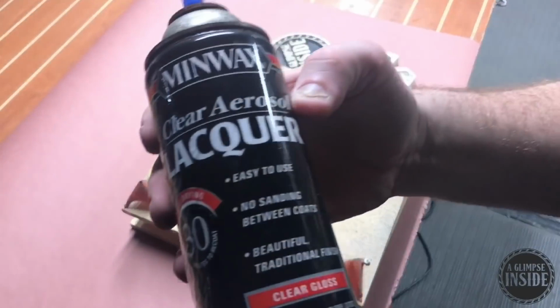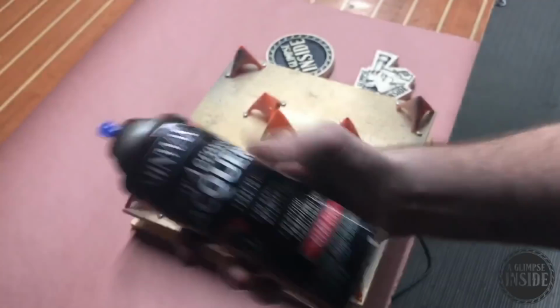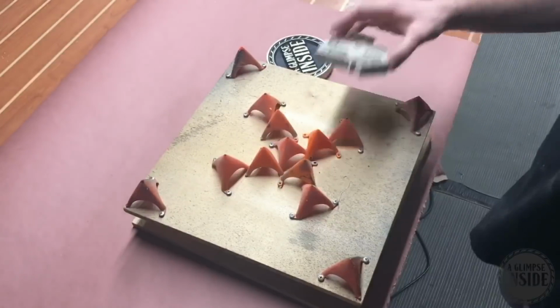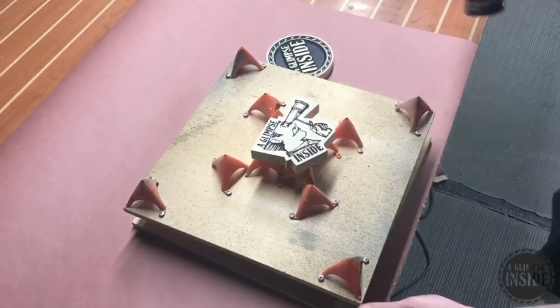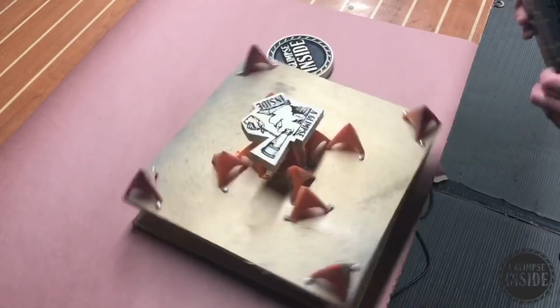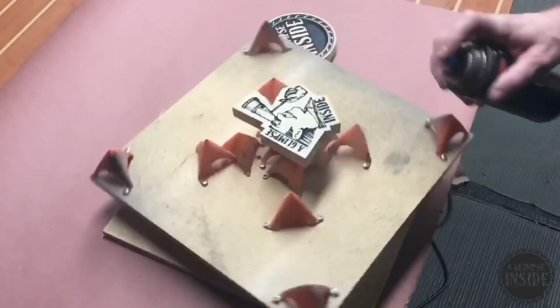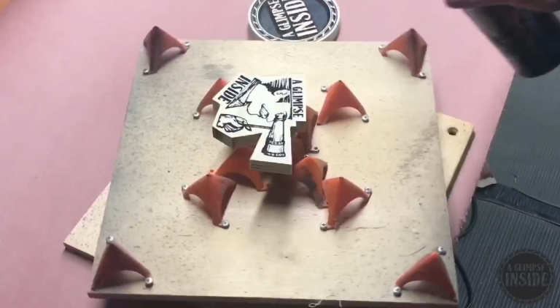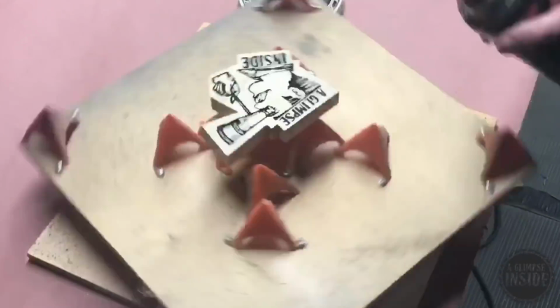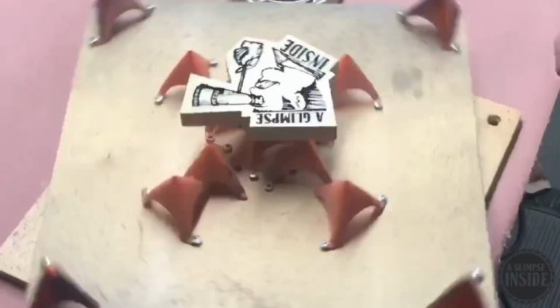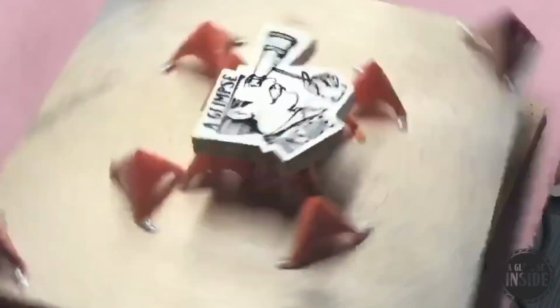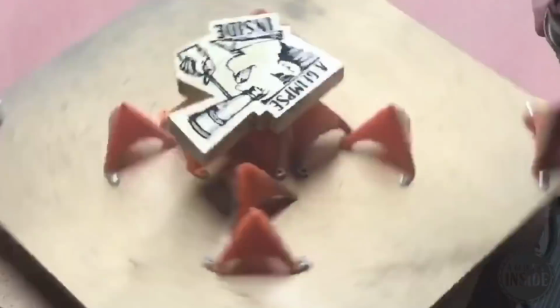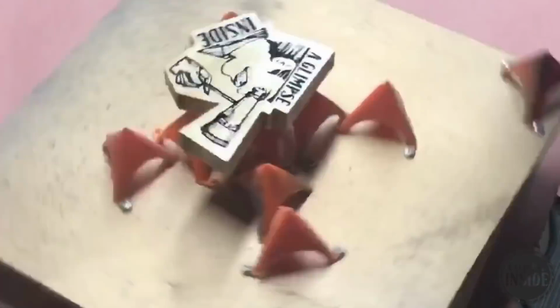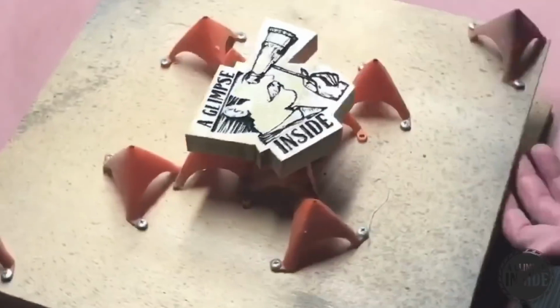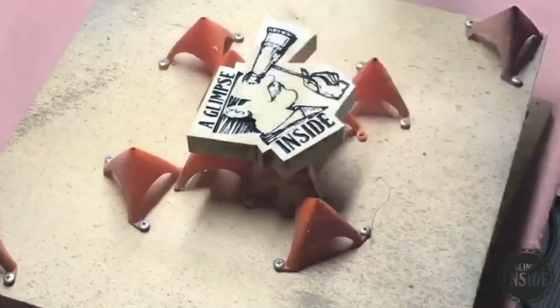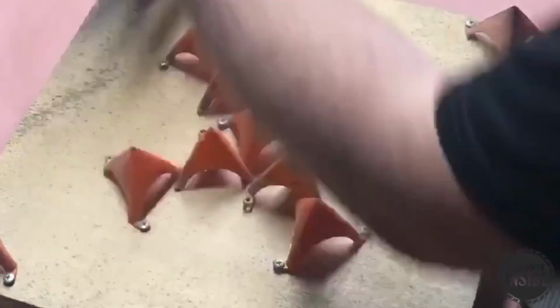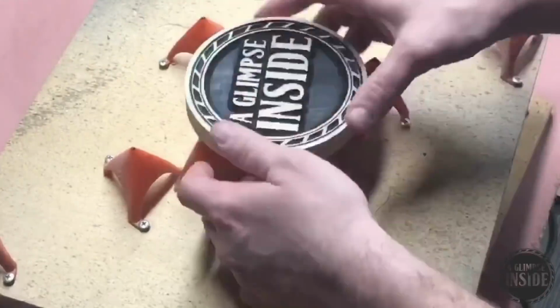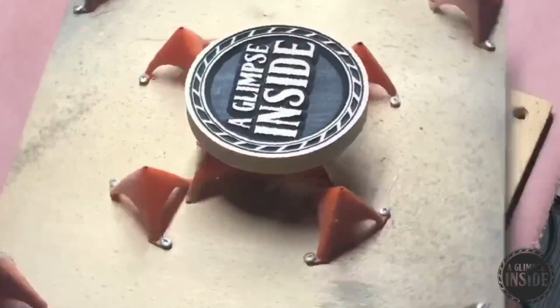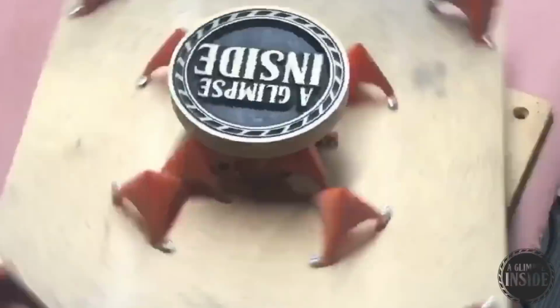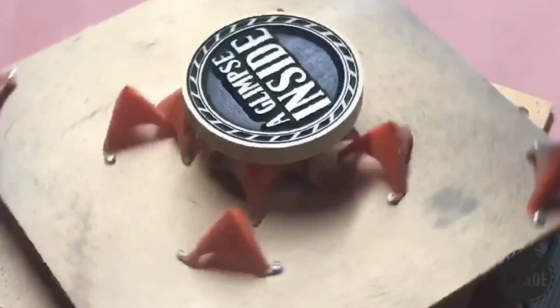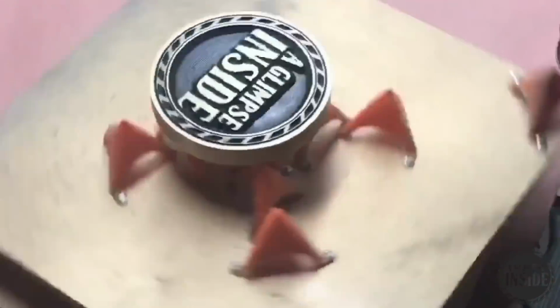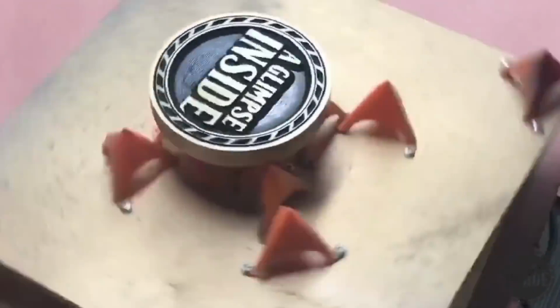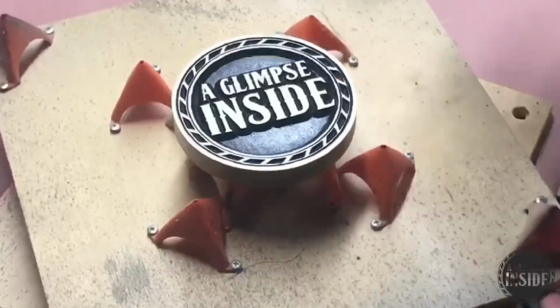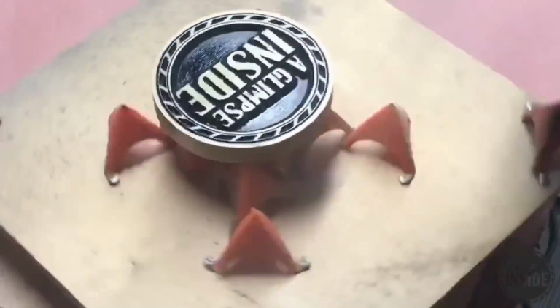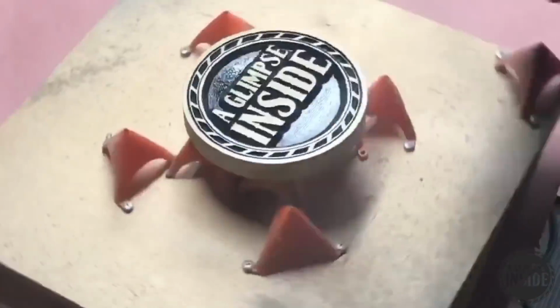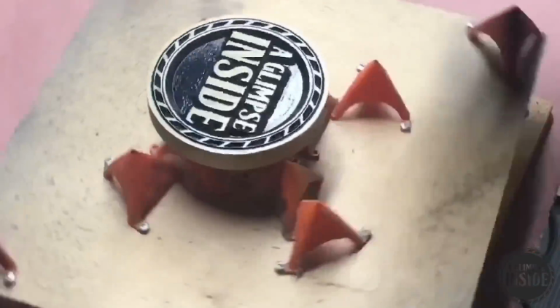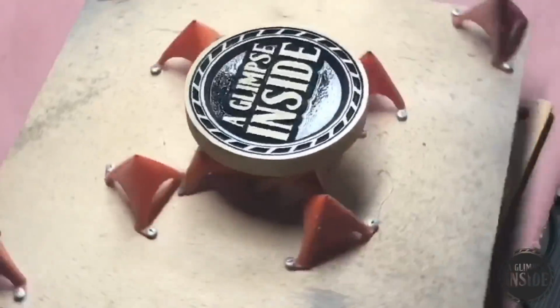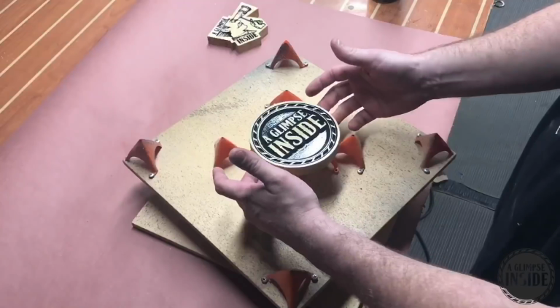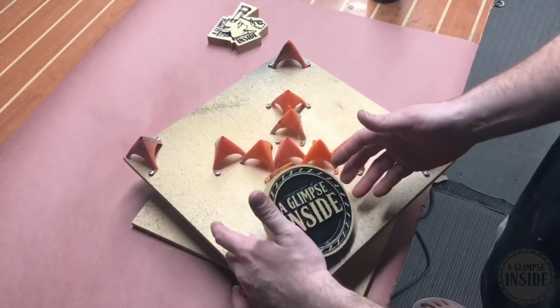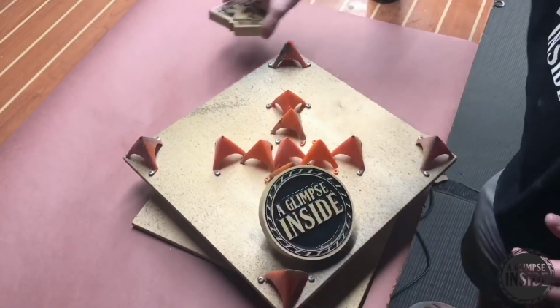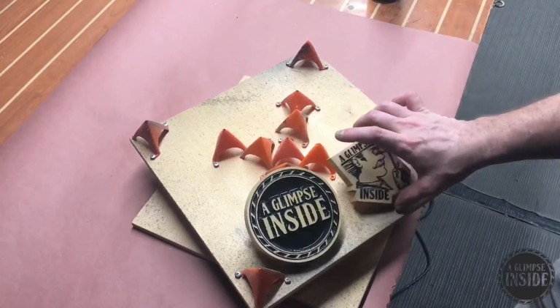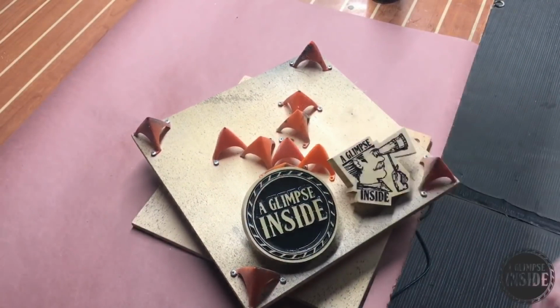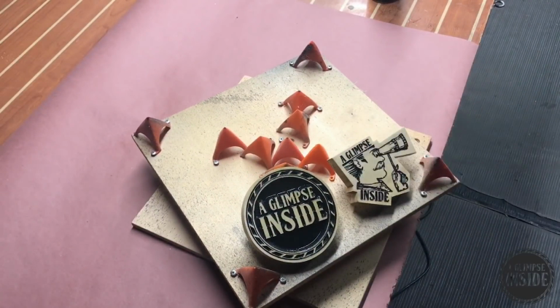This next step is pretty simple. I'm going to load these up on some painting triangles and spray with some spray lacquer — go ahead and do a couple coats. As you can see, it kind of richens up the image a little bit. Nothing too fancy — let them dry and repeat.